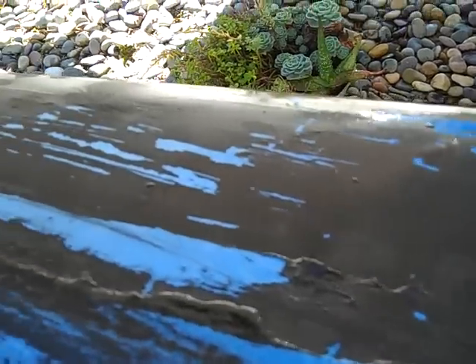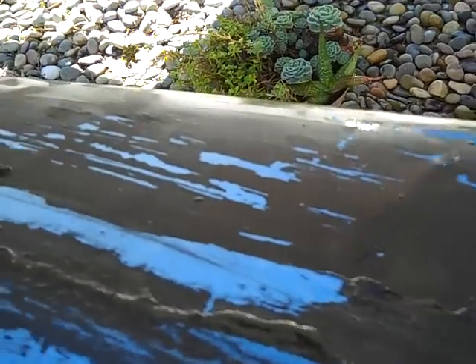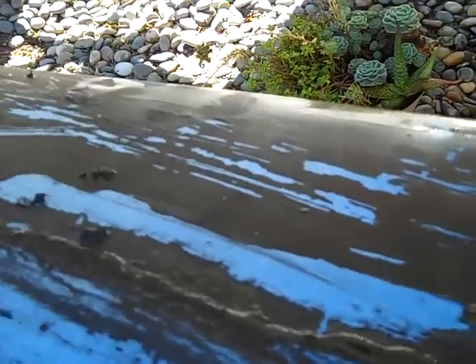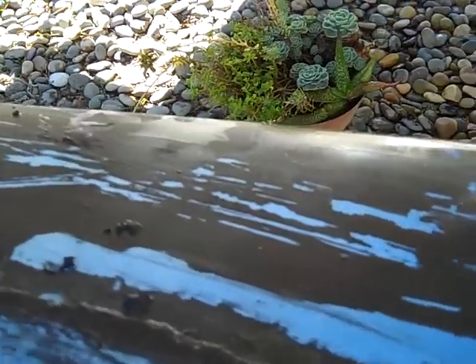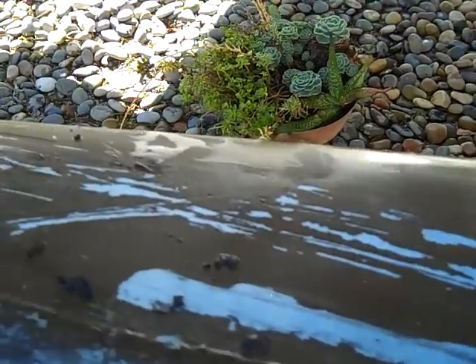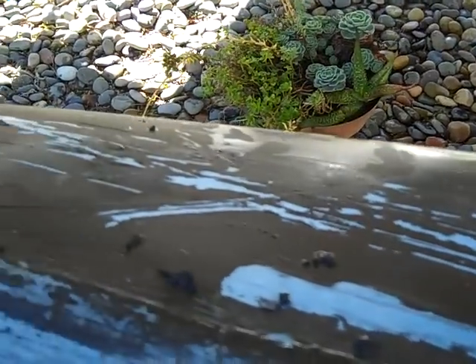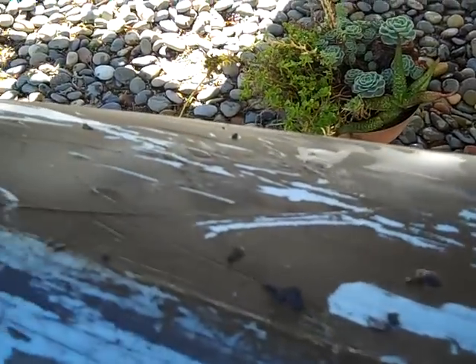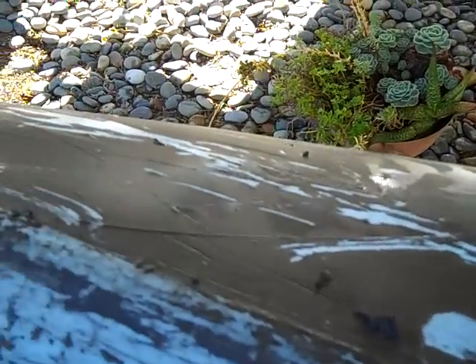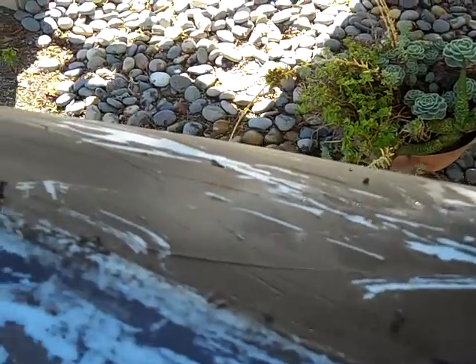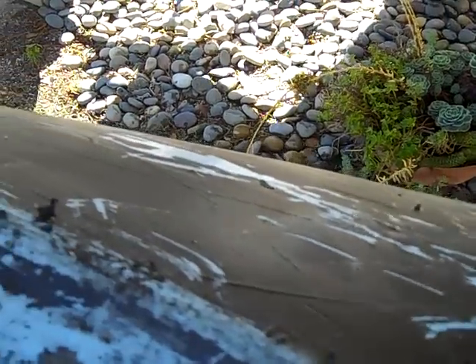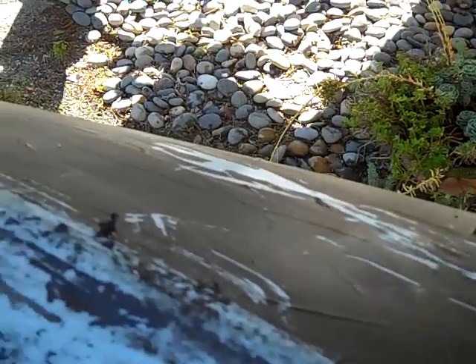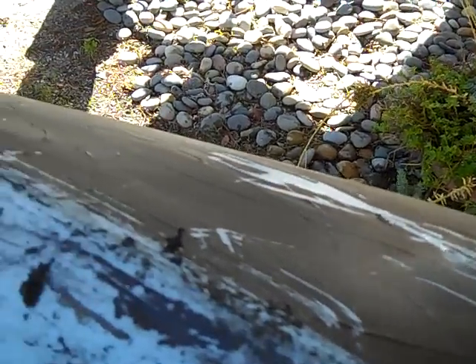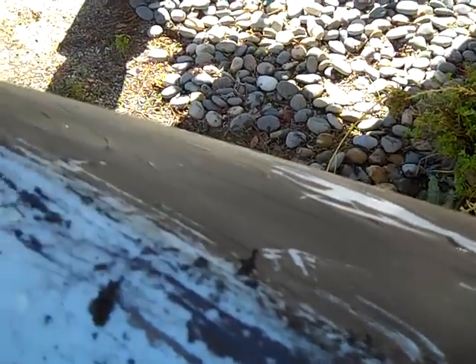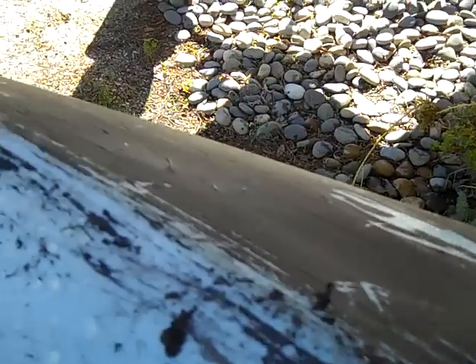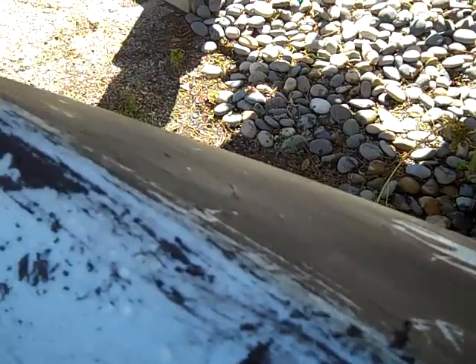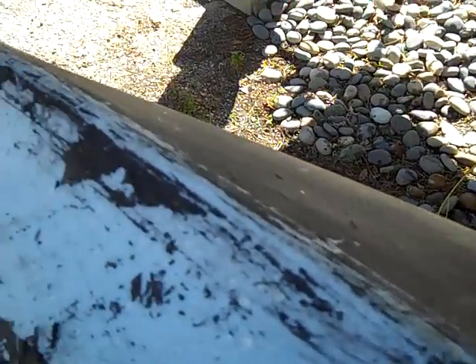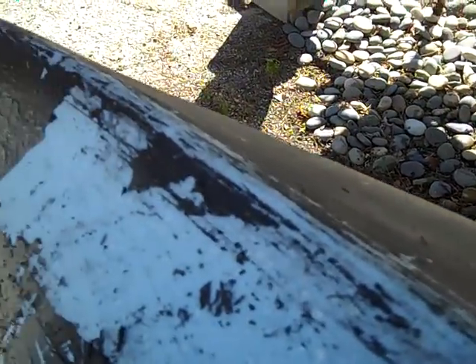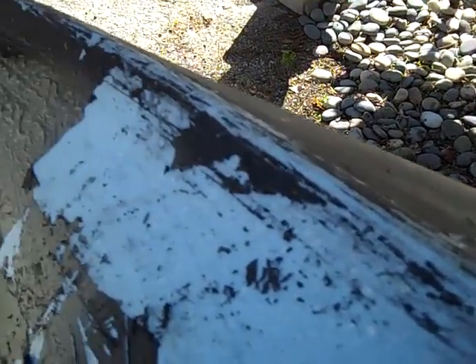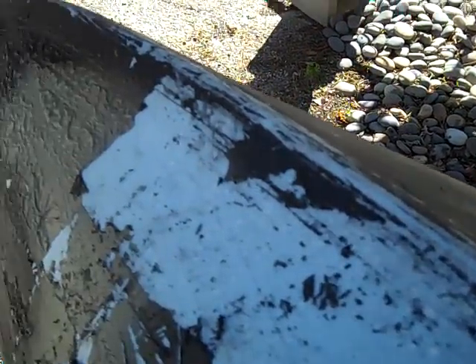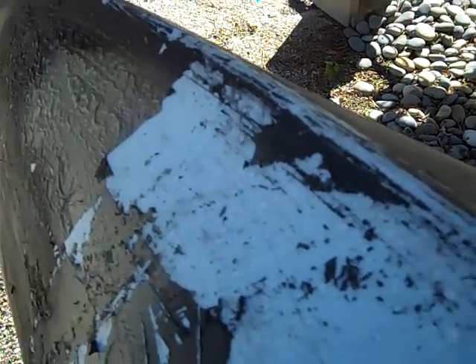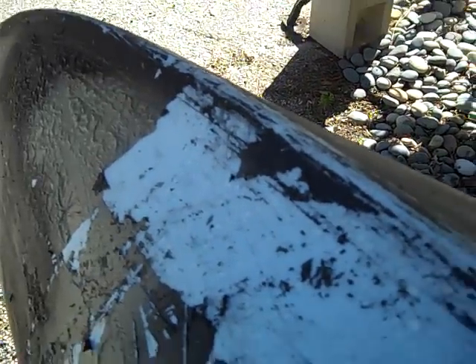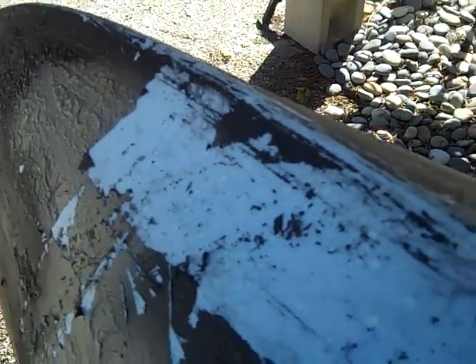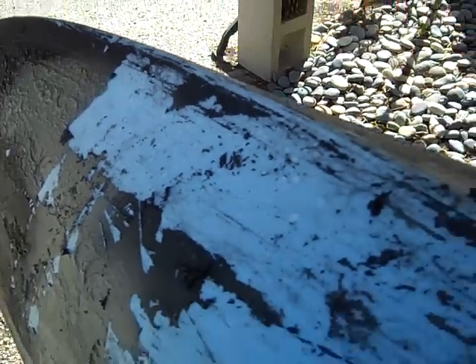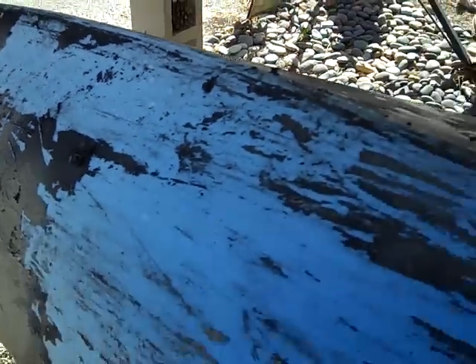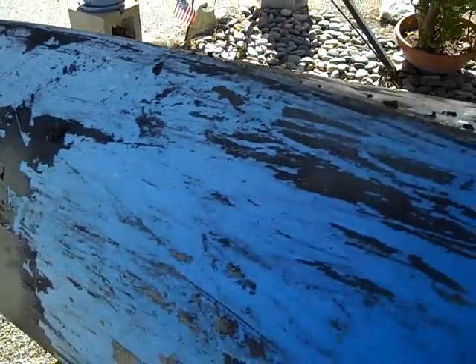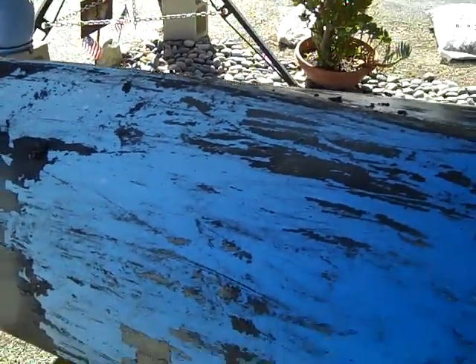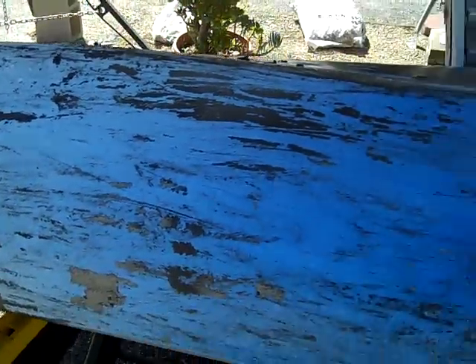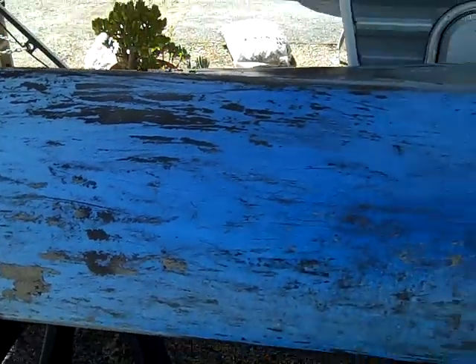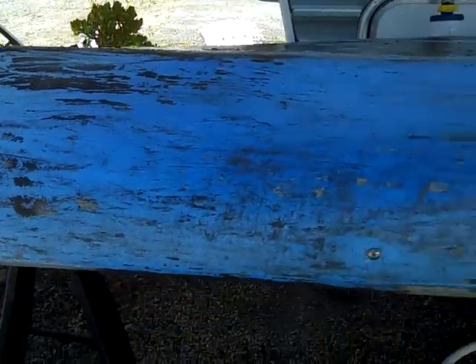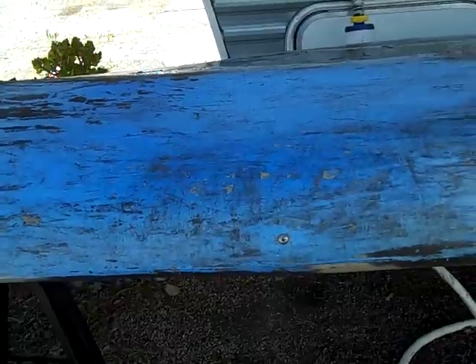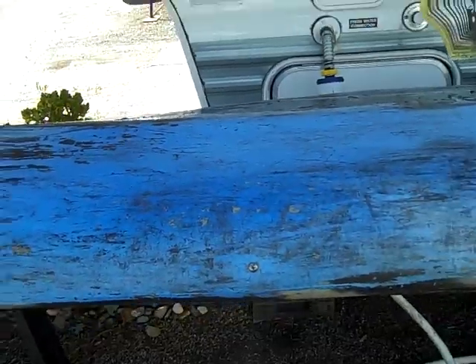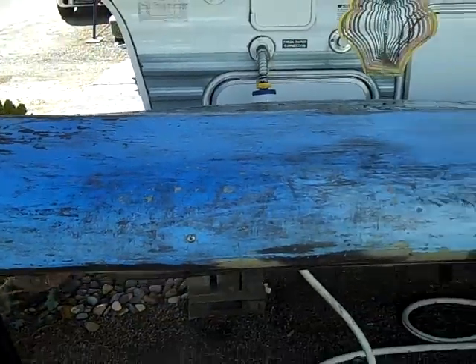I talked to a guy that said he's got some good primer and paint for polyethylene. So once I get this done, I'll redo it — get it all cleaned up and then go back to it.